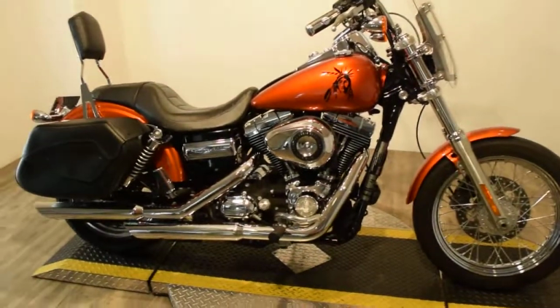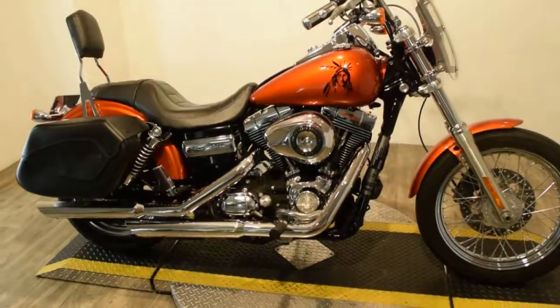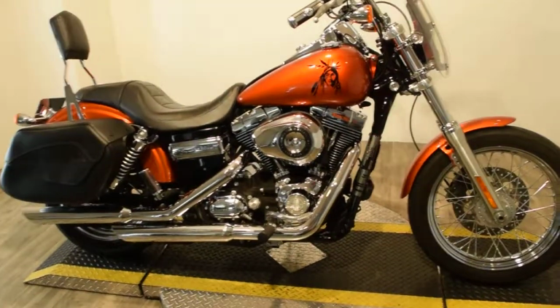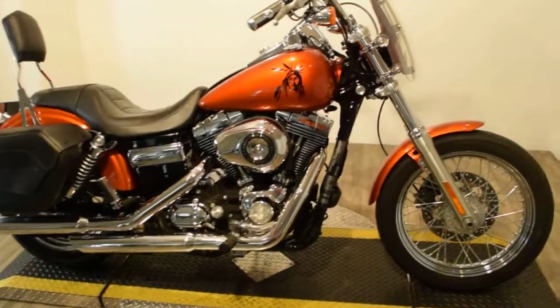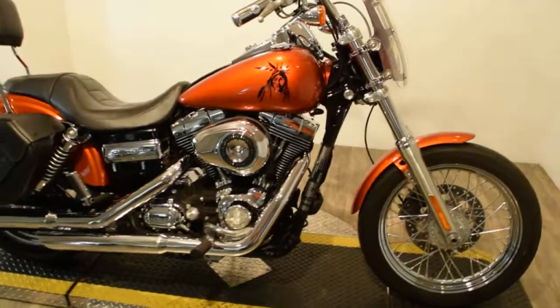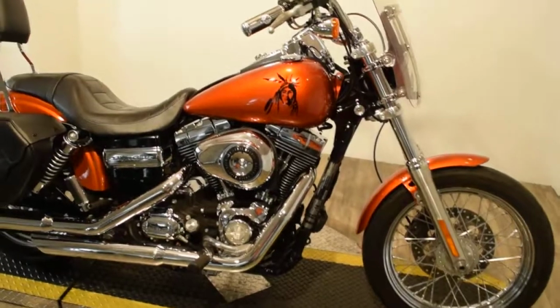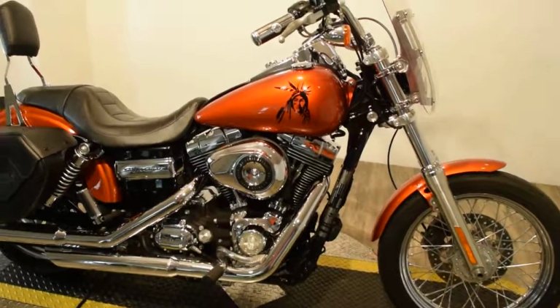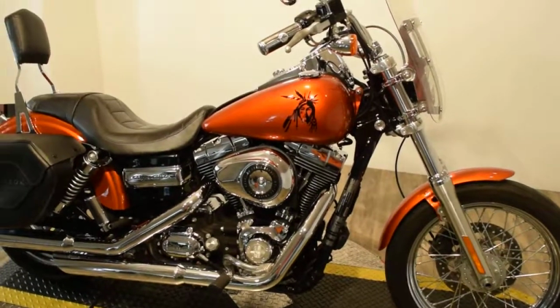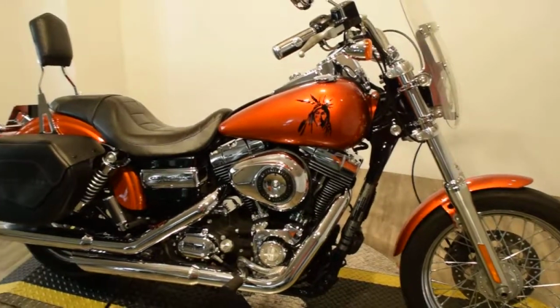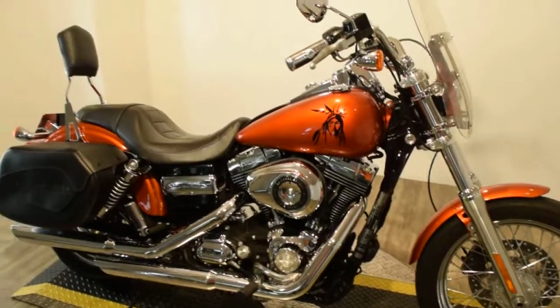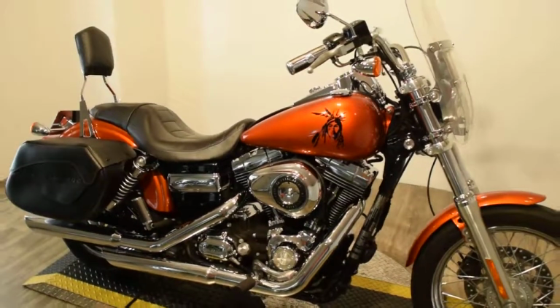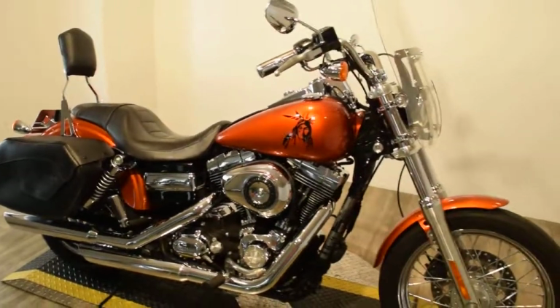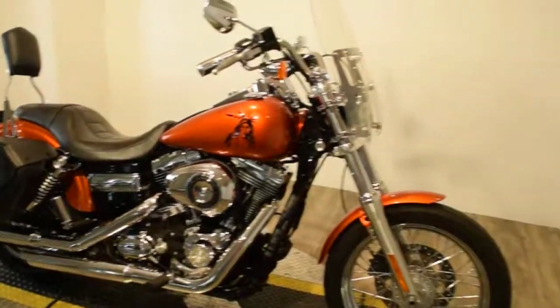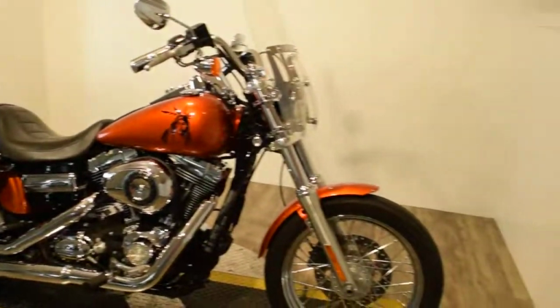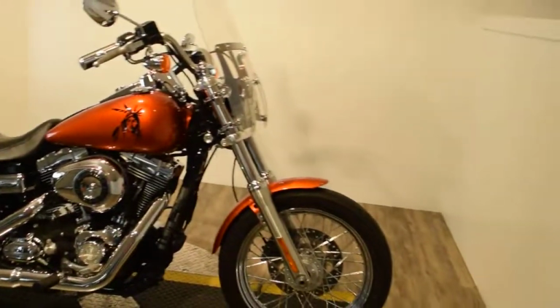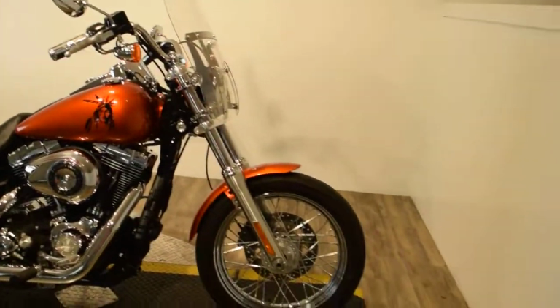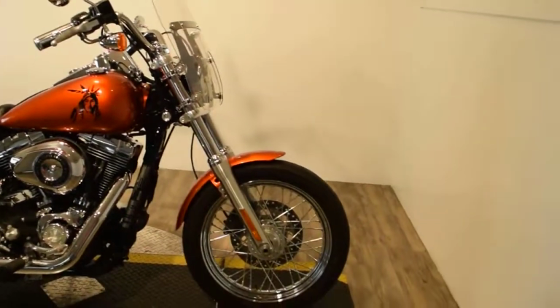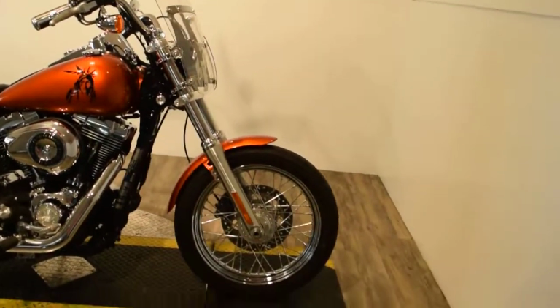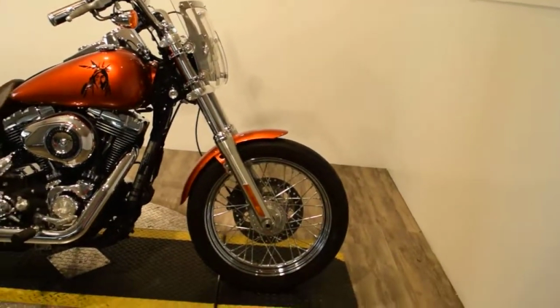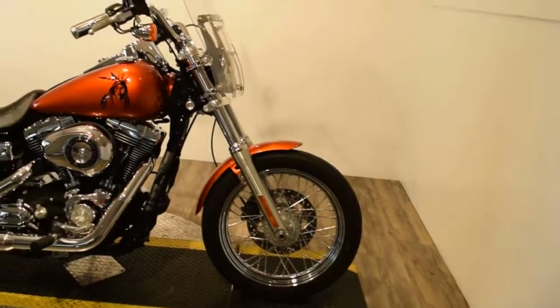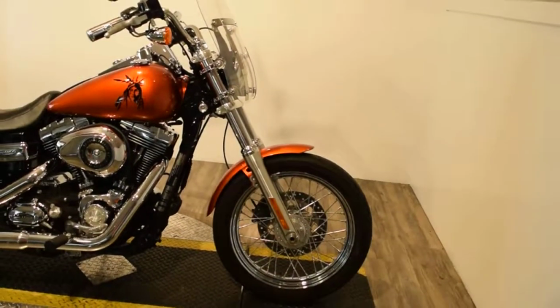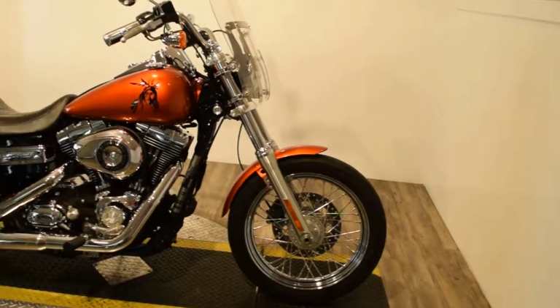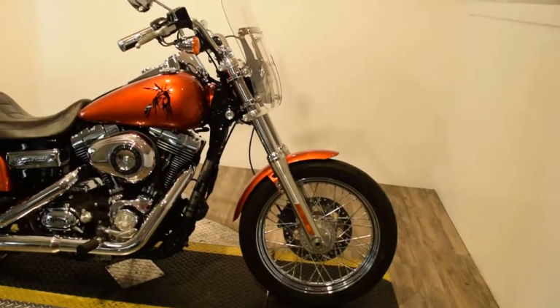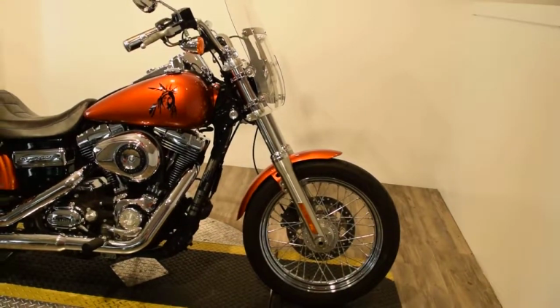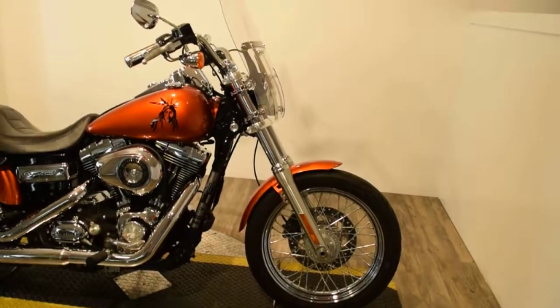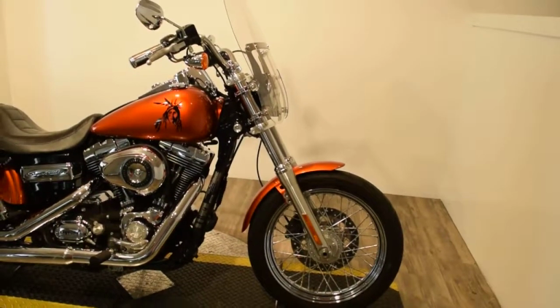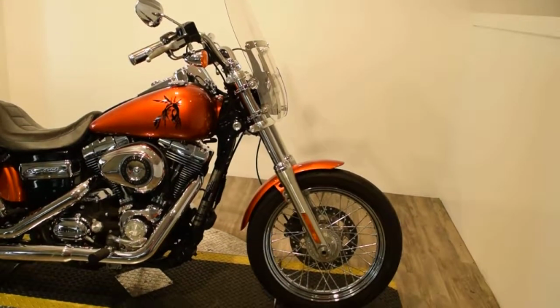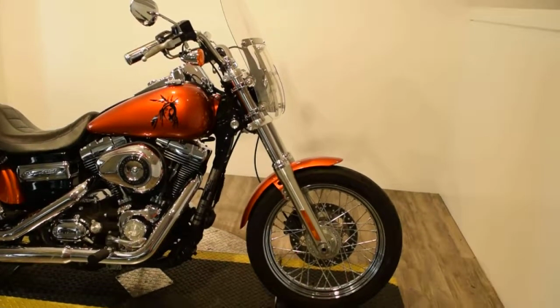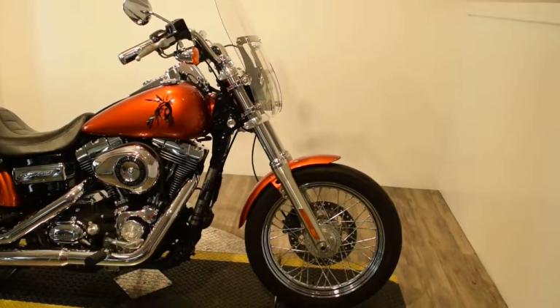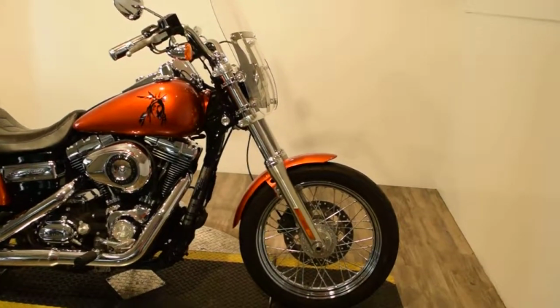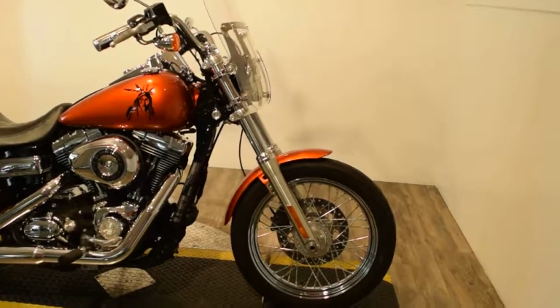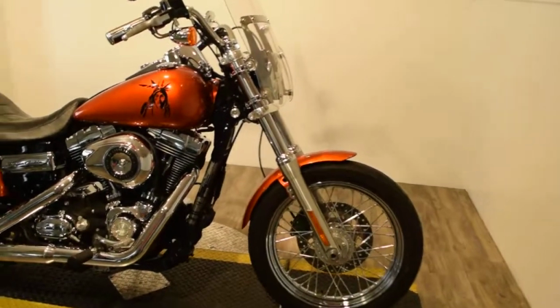It has a nice aftermarket exhaust, bags, backrest, and a detachable windshield. This bike has been serviced and safety inspected and is ready for the road.